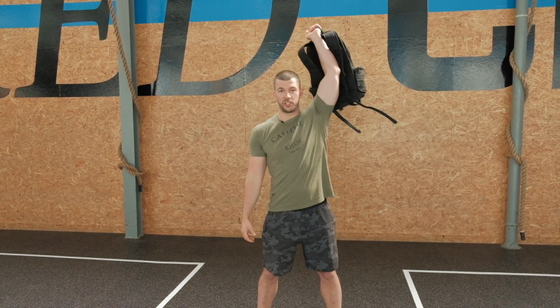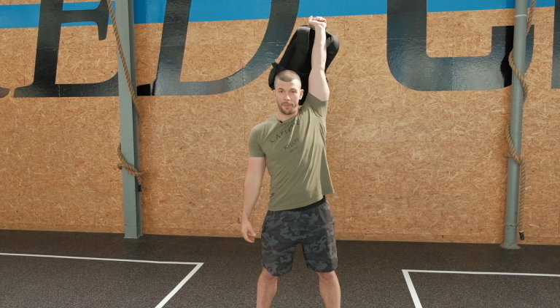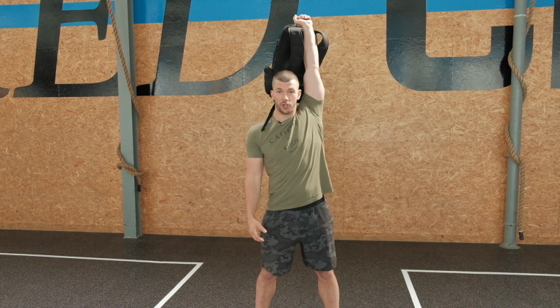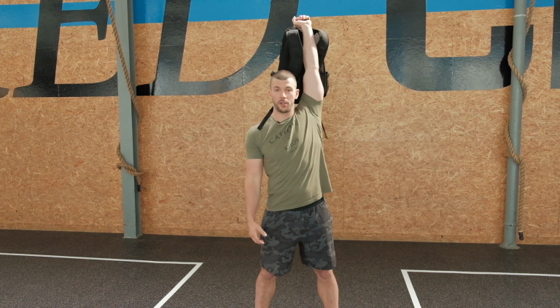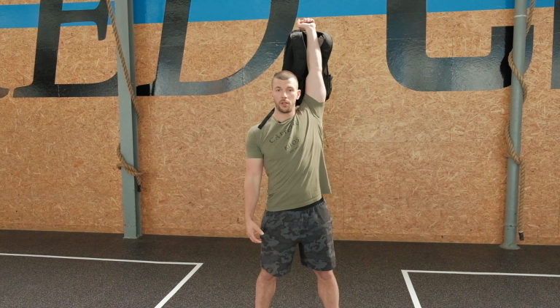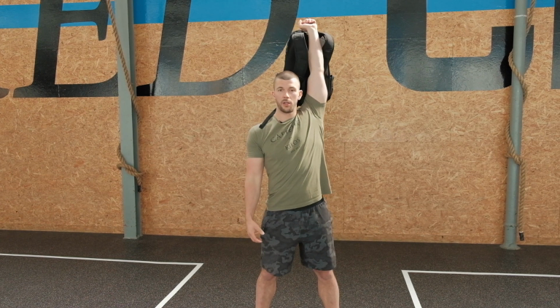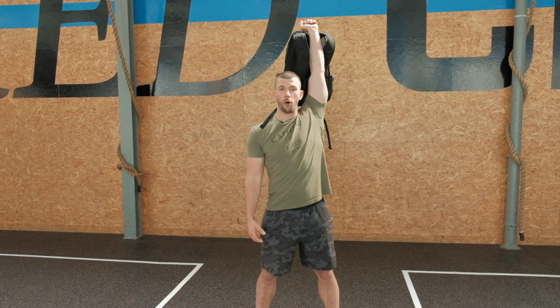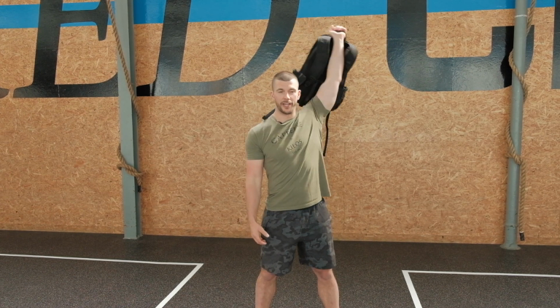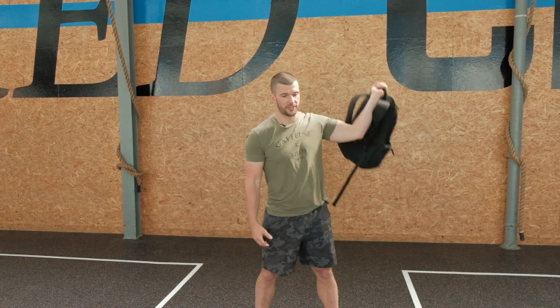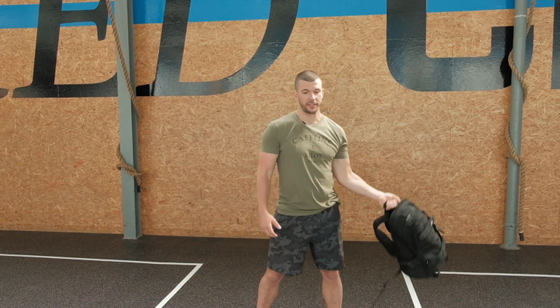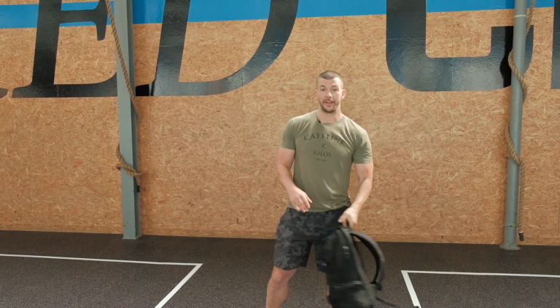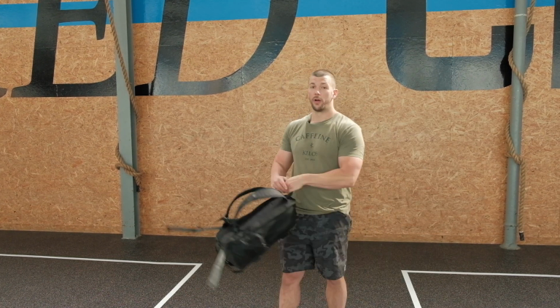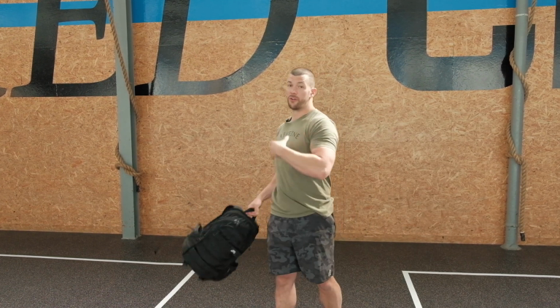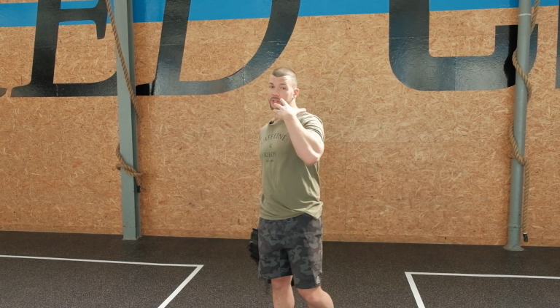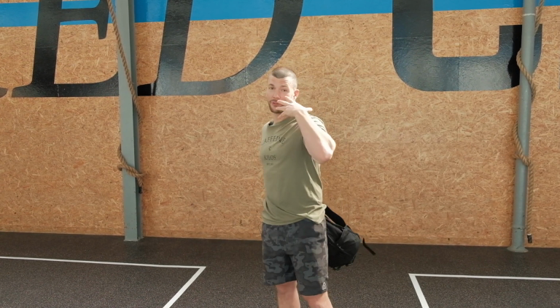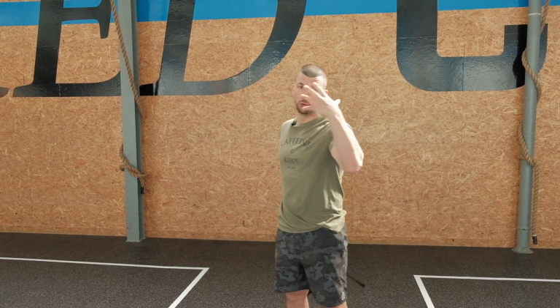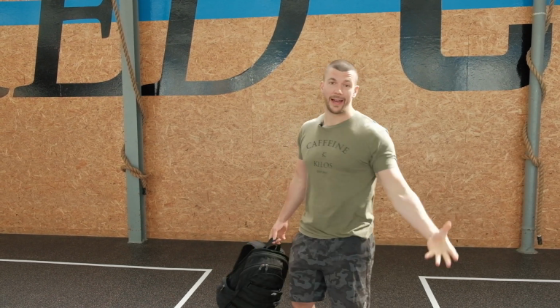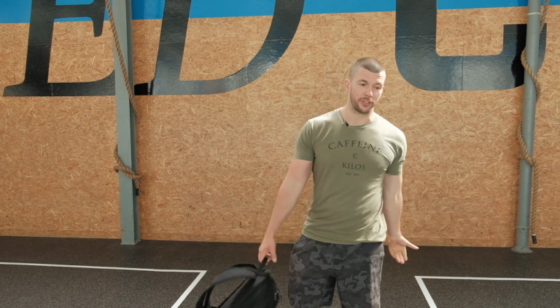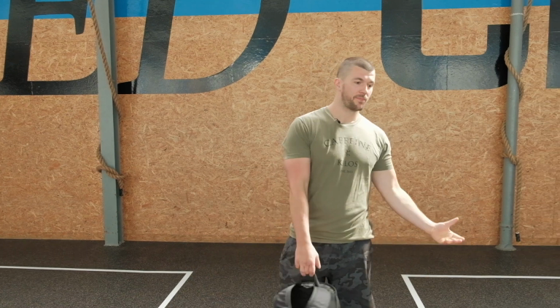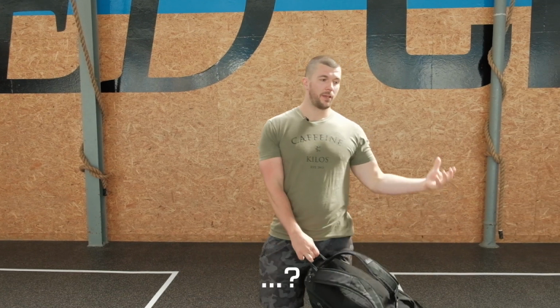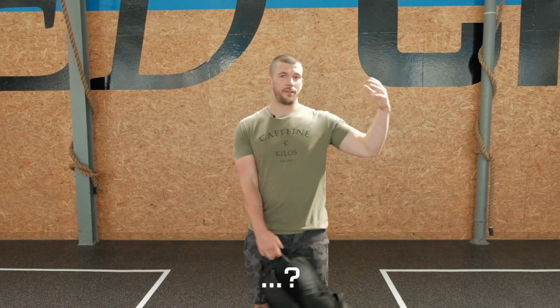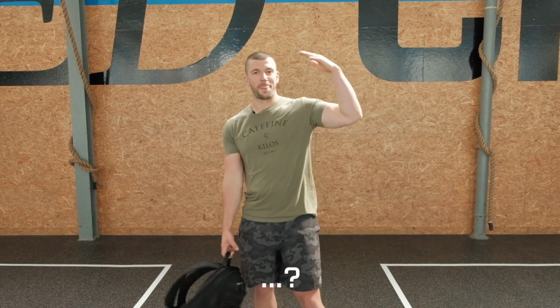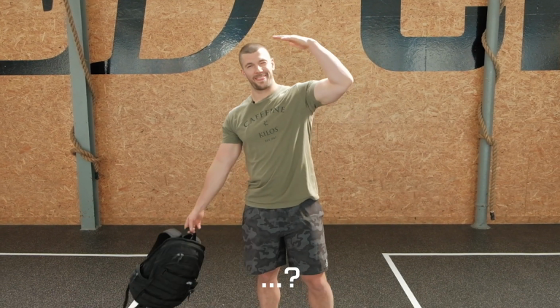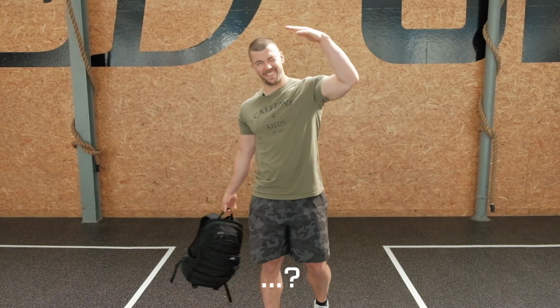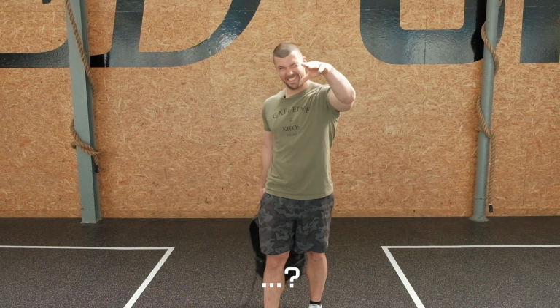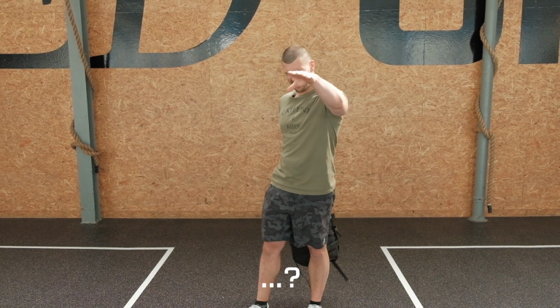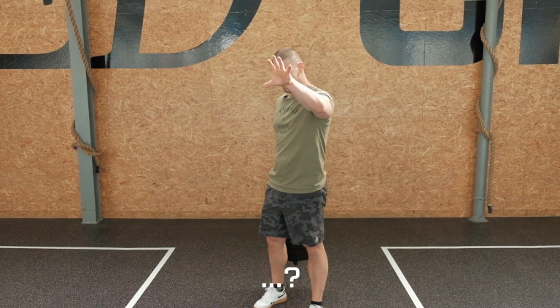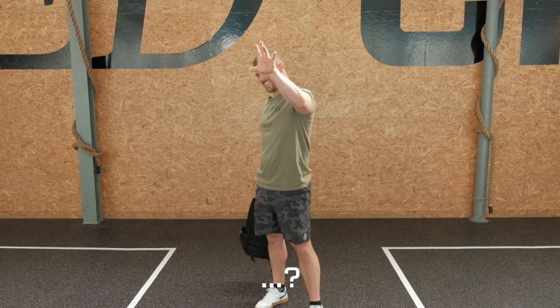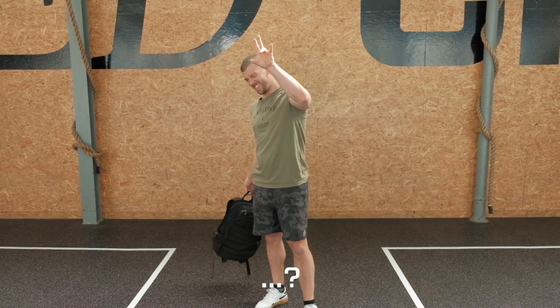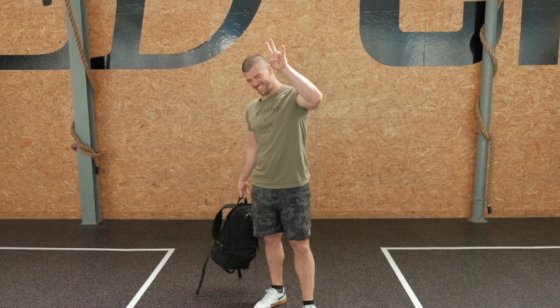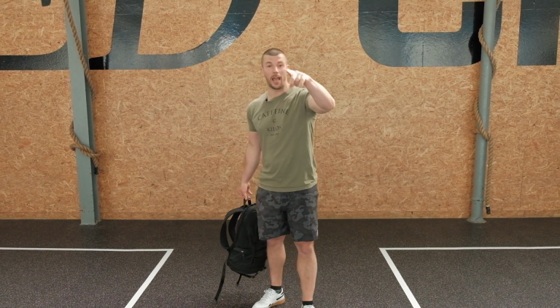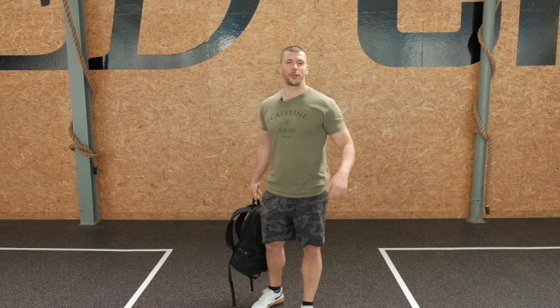You see where that bag is going? Overhead, exactly. Now the movement you have to do right after is a hammer curl.